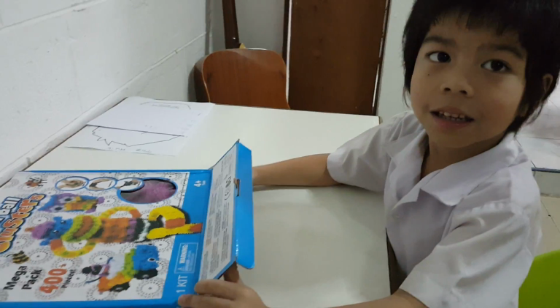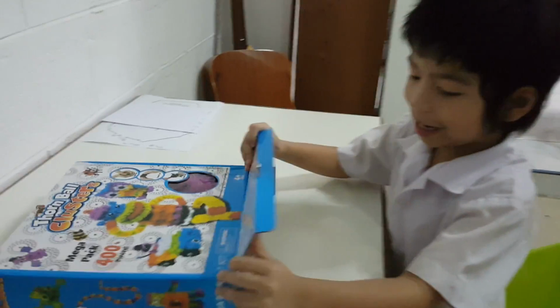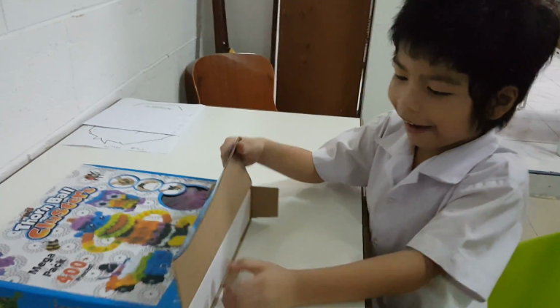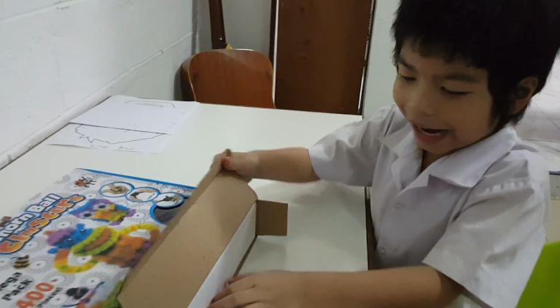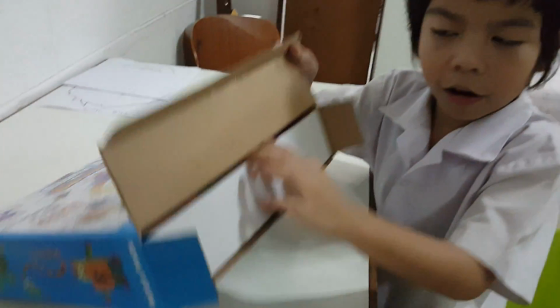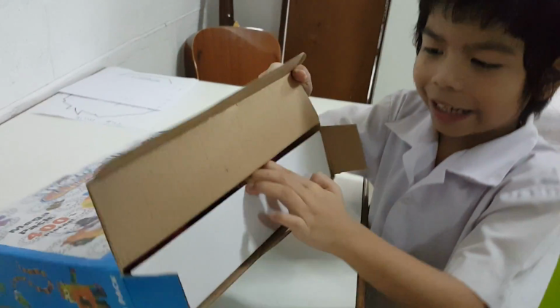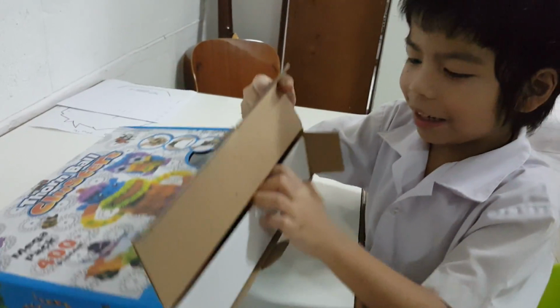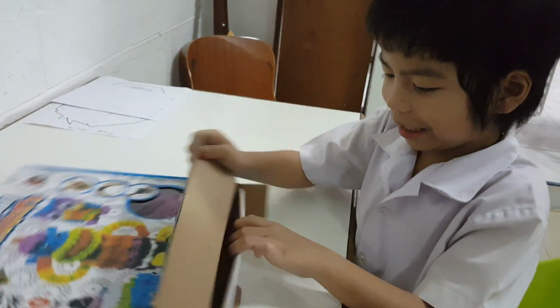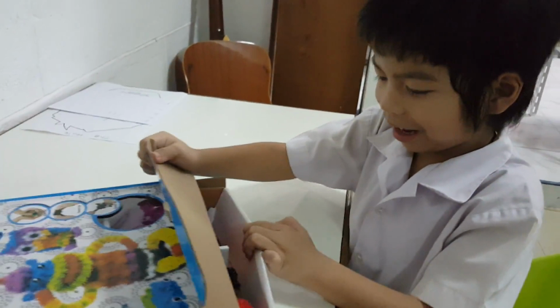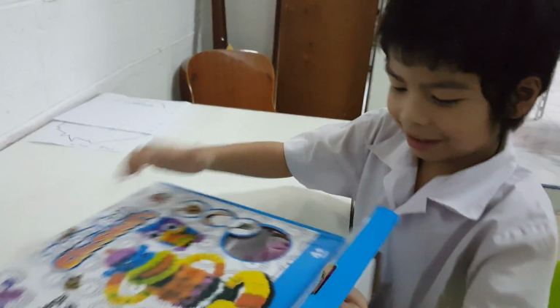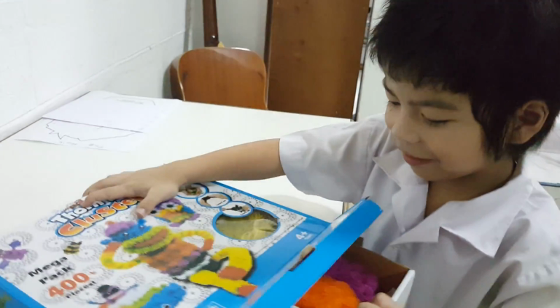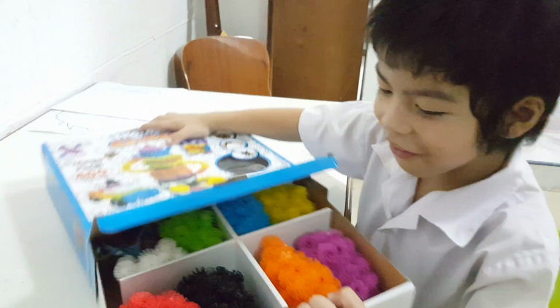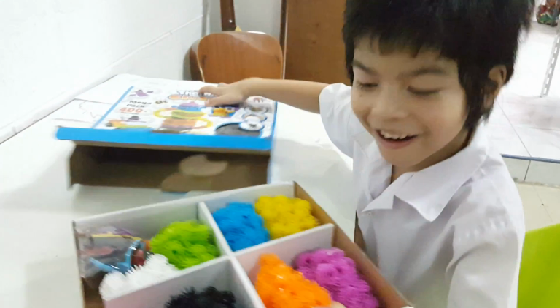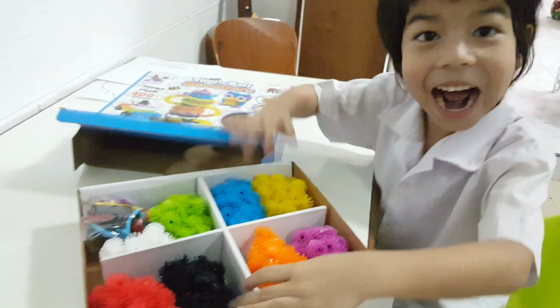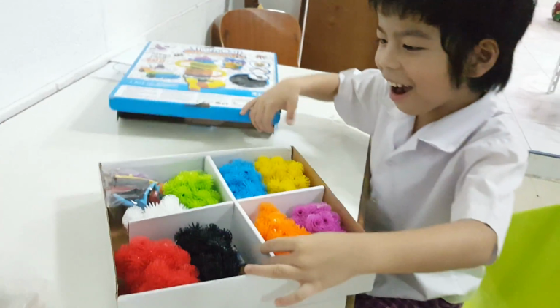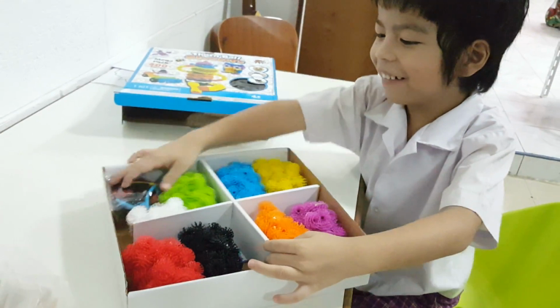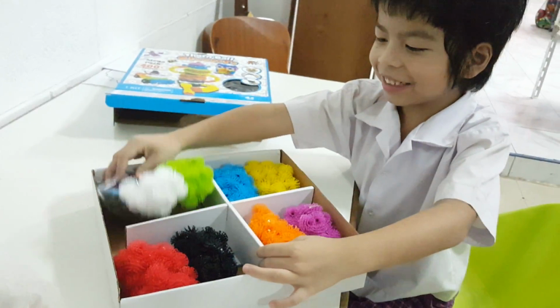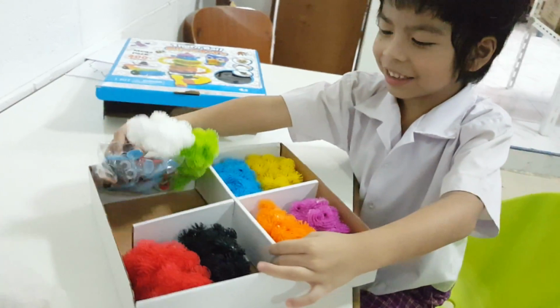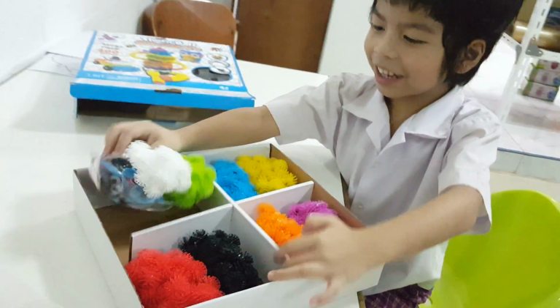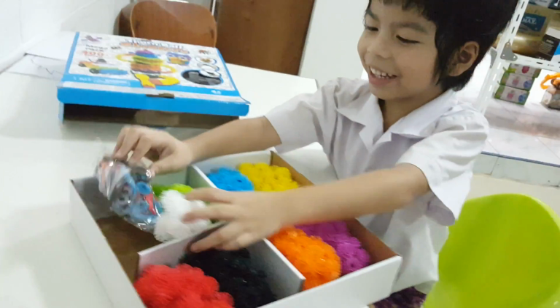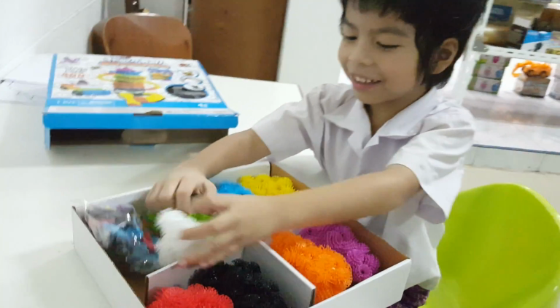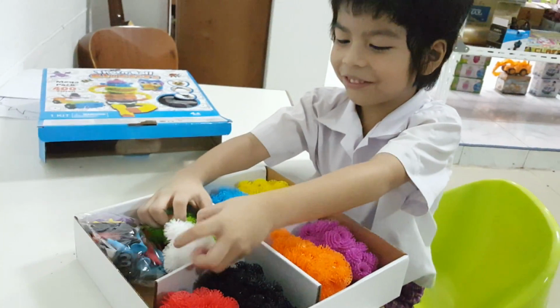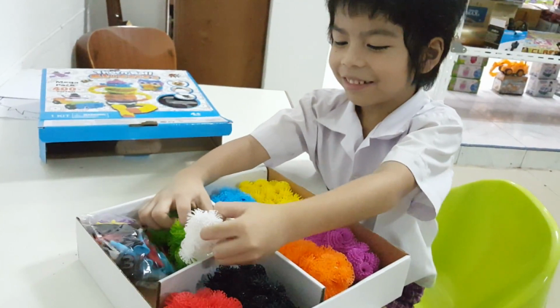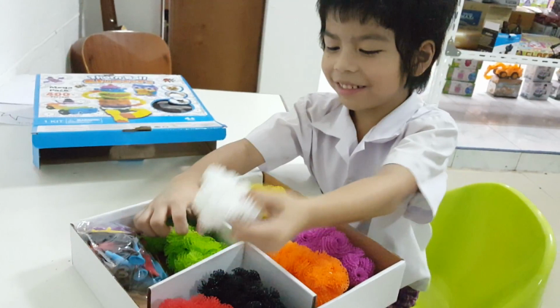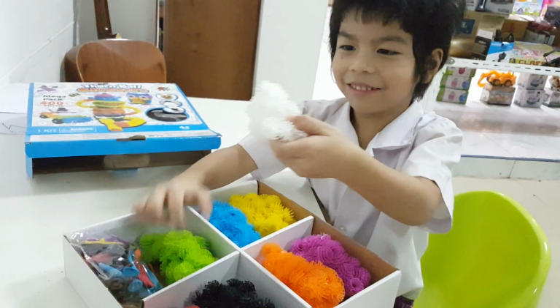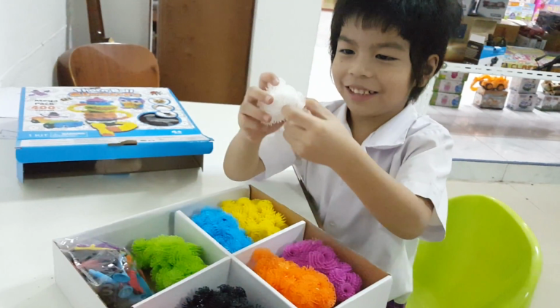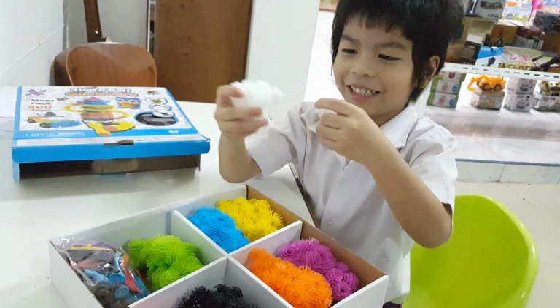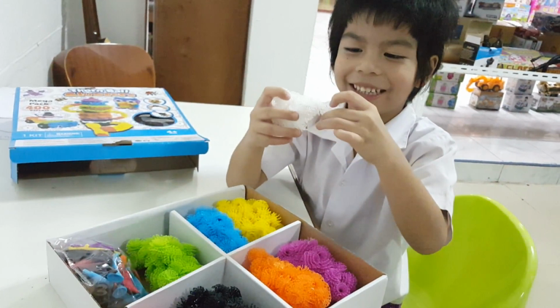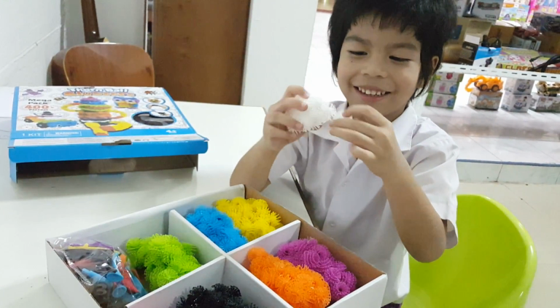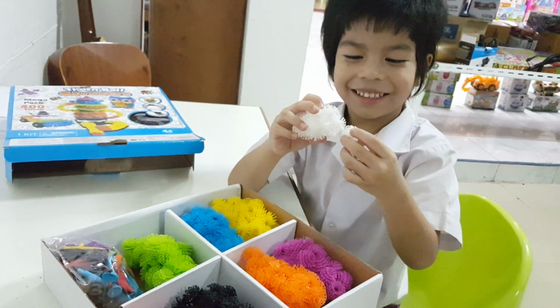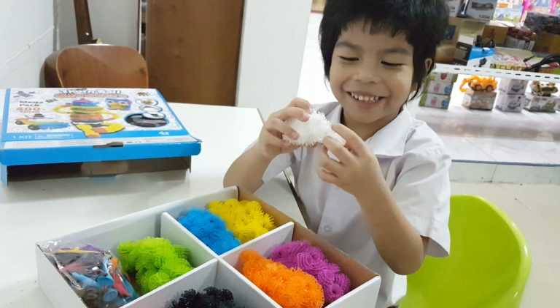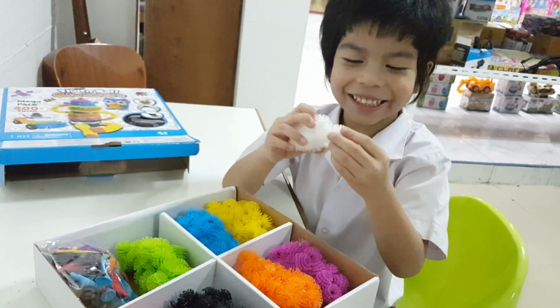Okay, now I take it out already. Let's see inside. Whoa! This can make him. Icky, it's so icky!